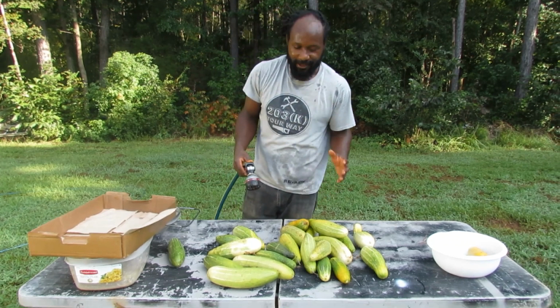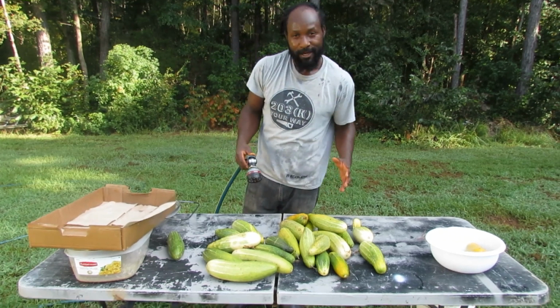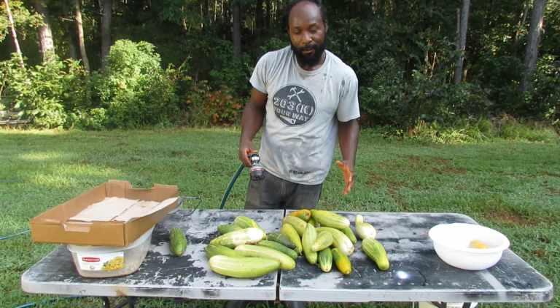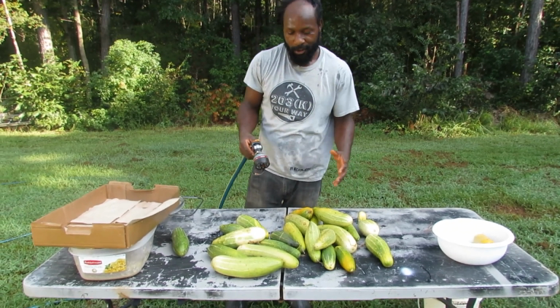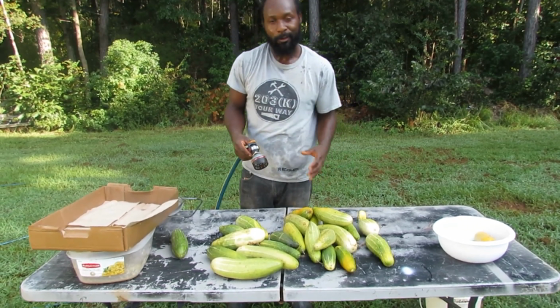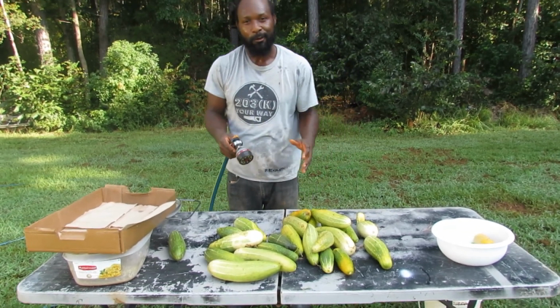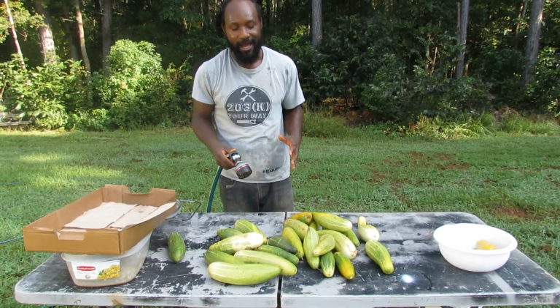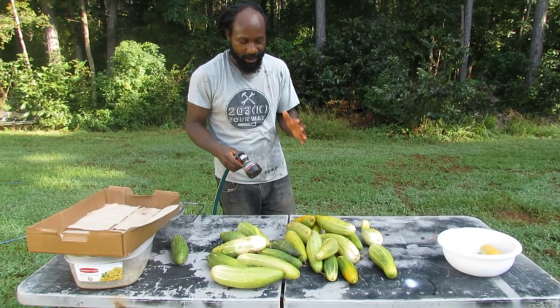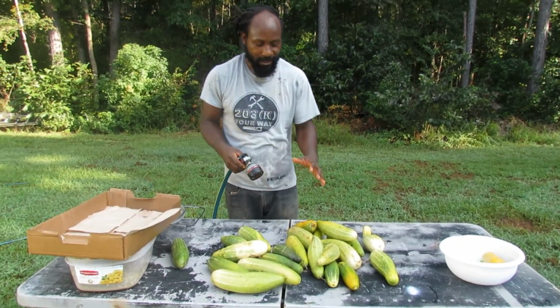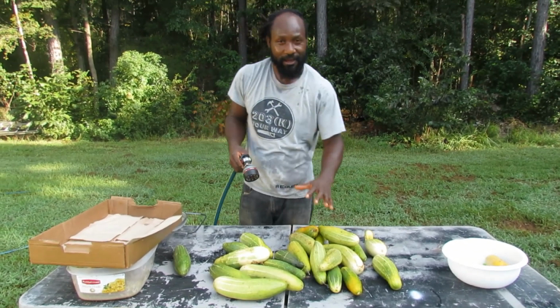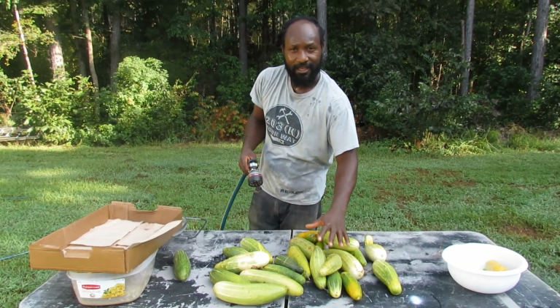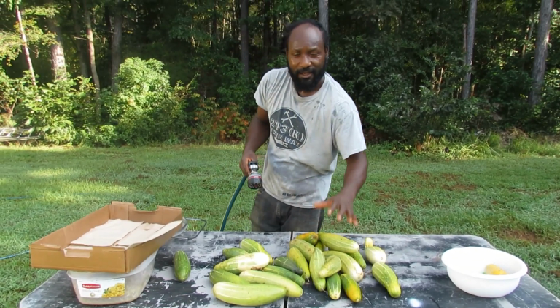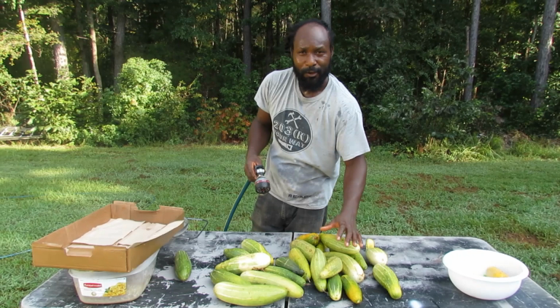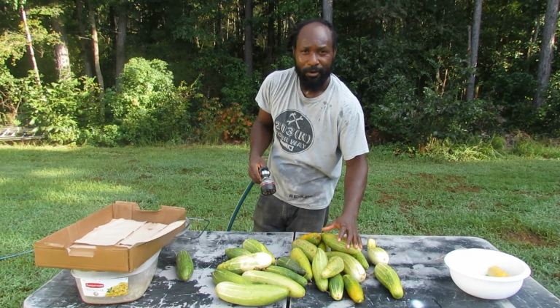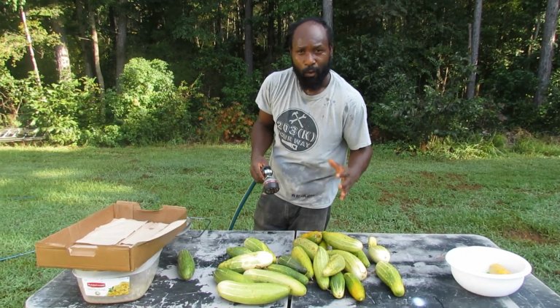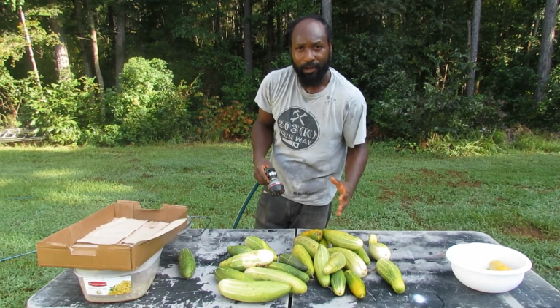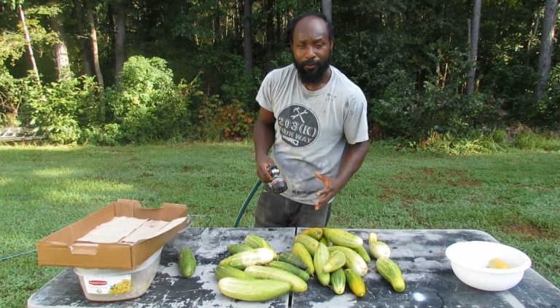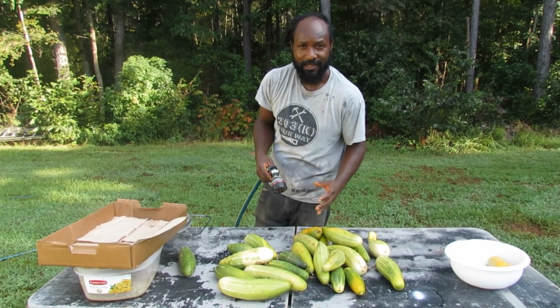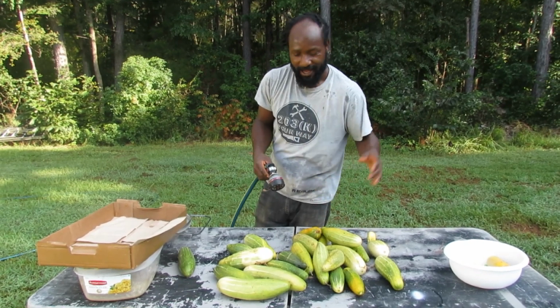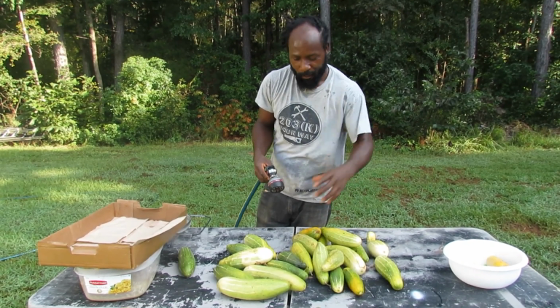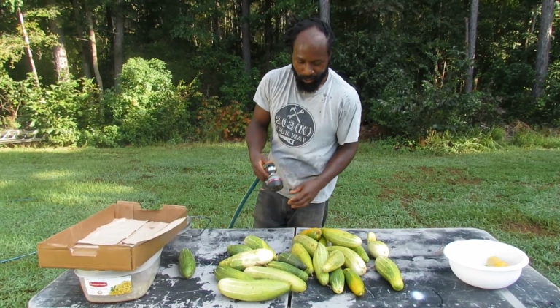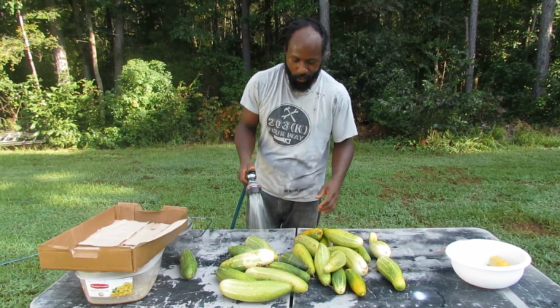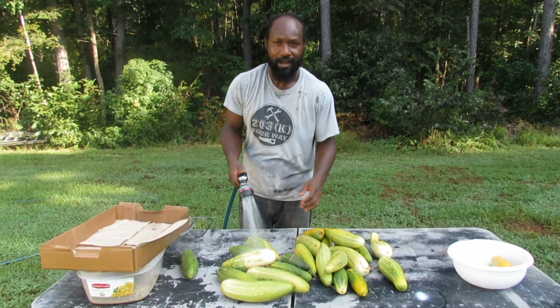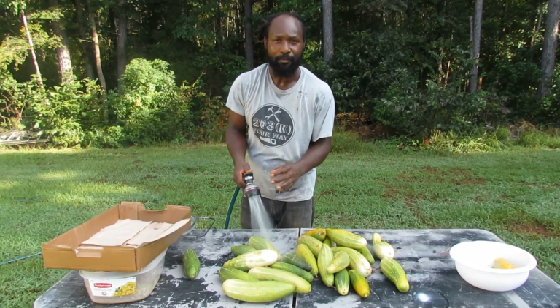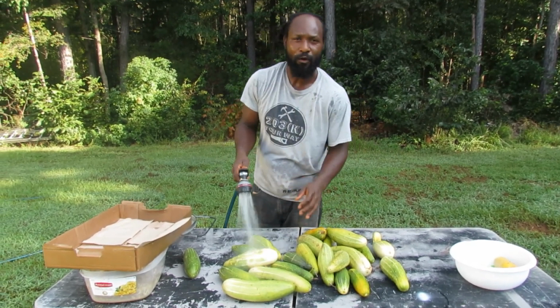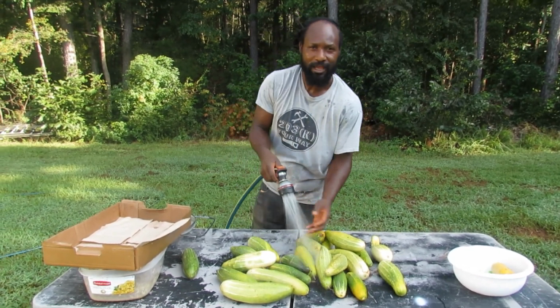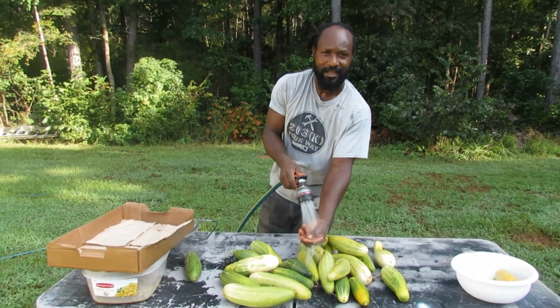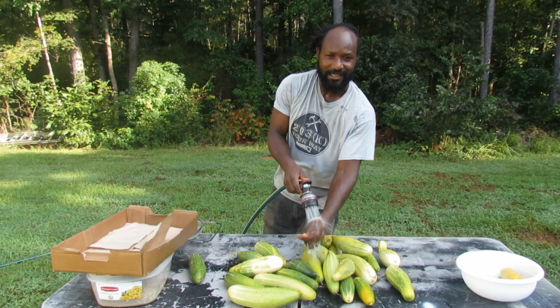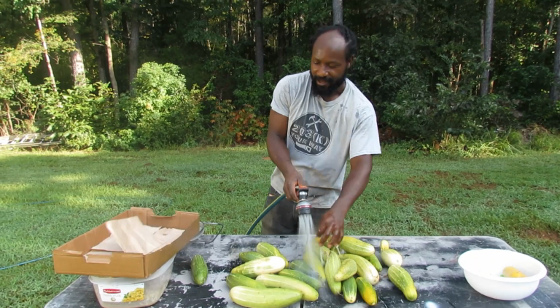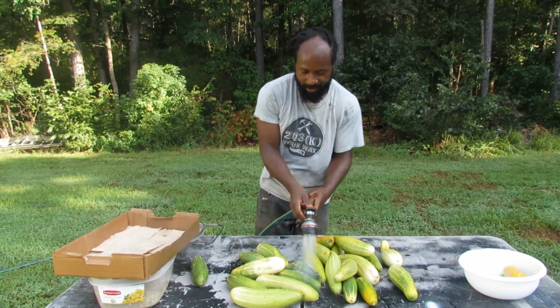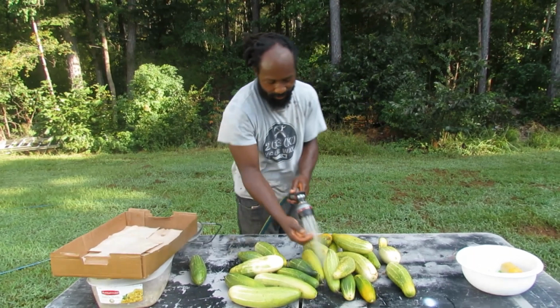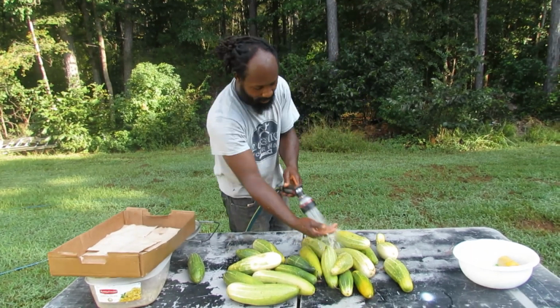Now we are going to go ahead and get ready to give these cucumbers a quick little rinse, and then we are going to go ahead and move on into the next step.